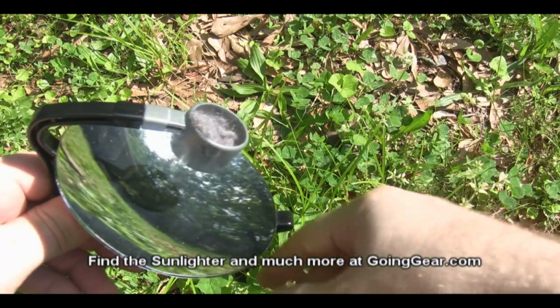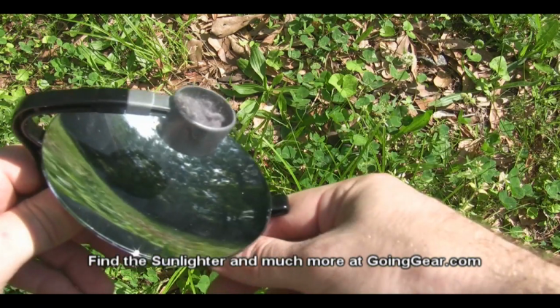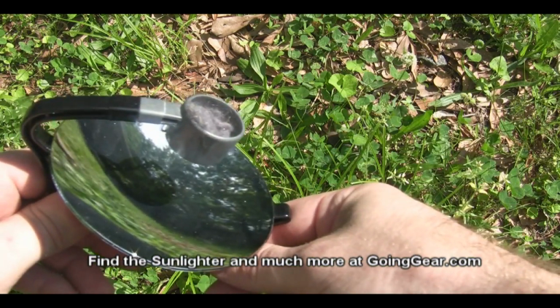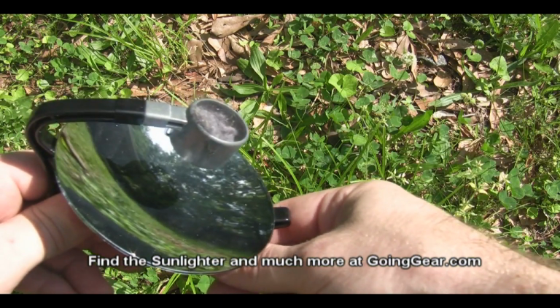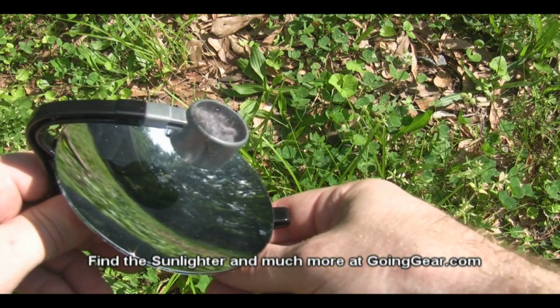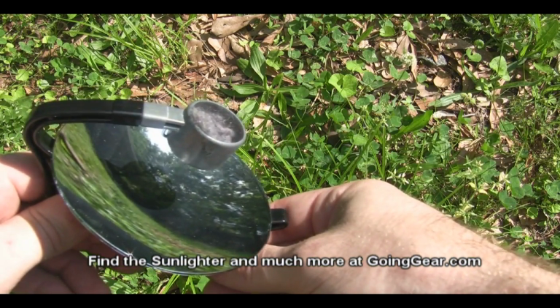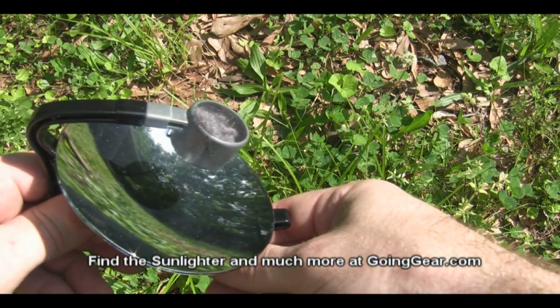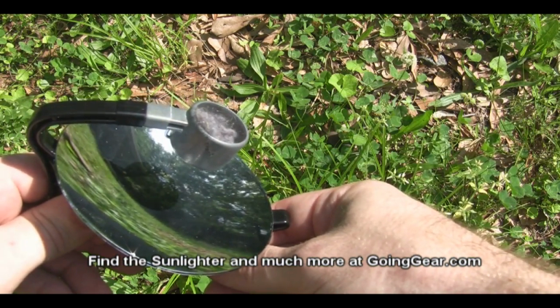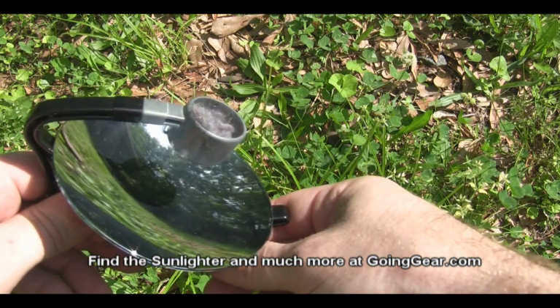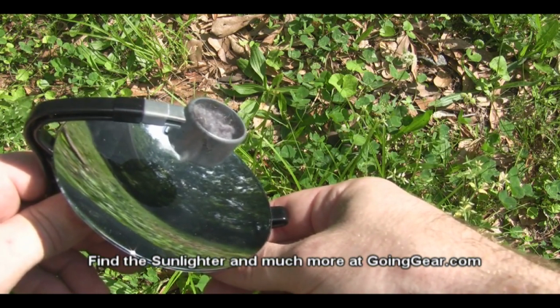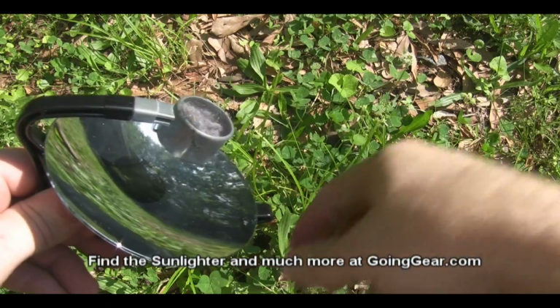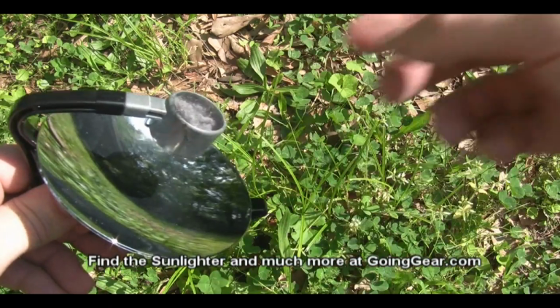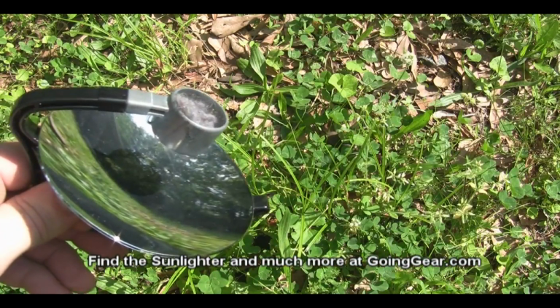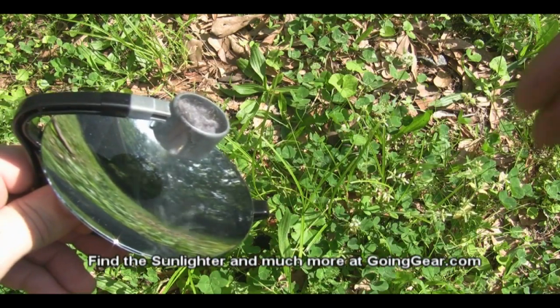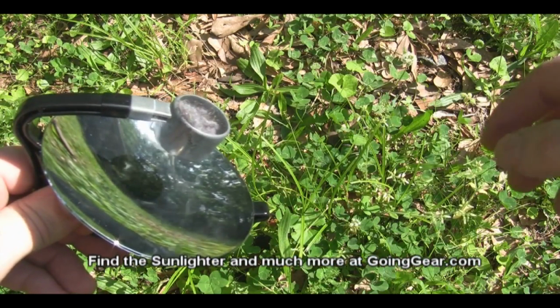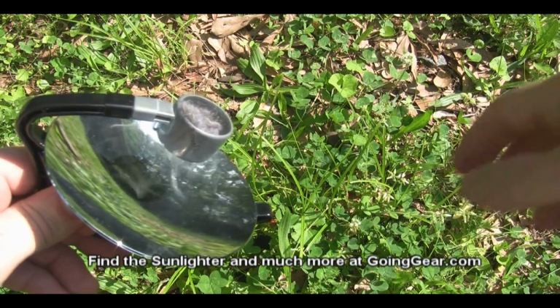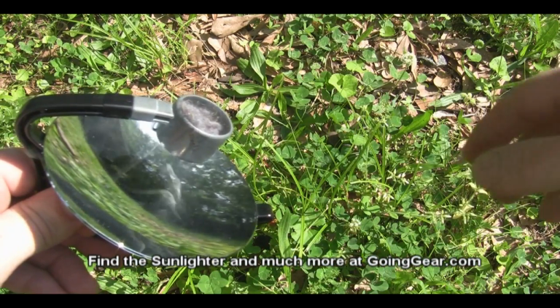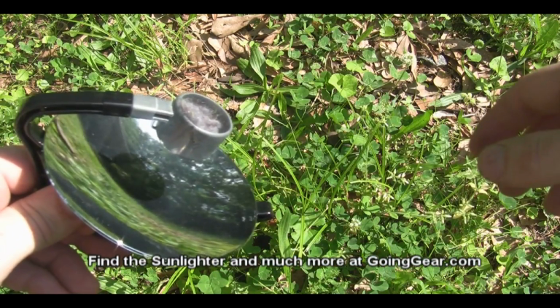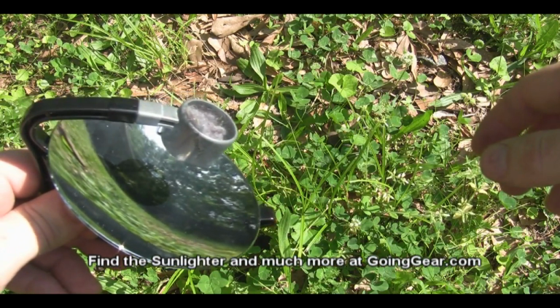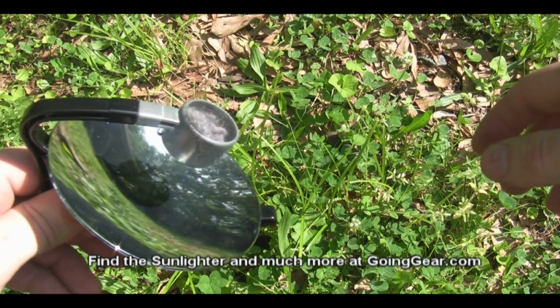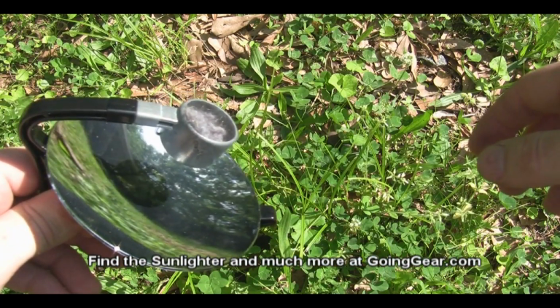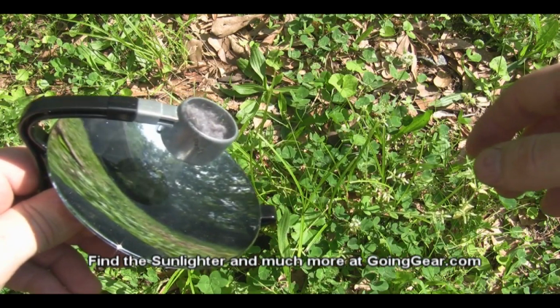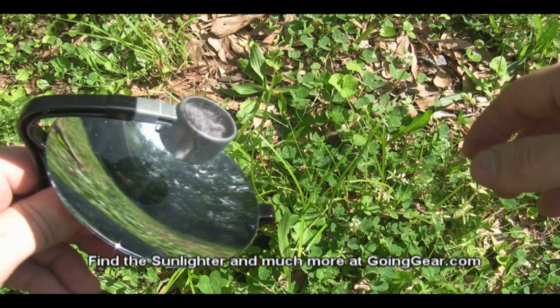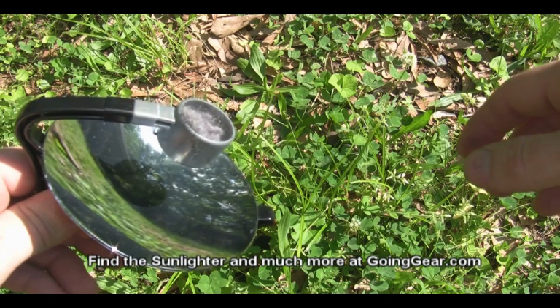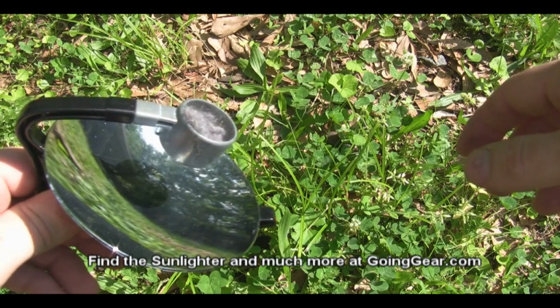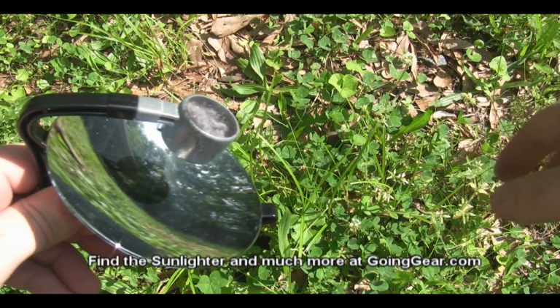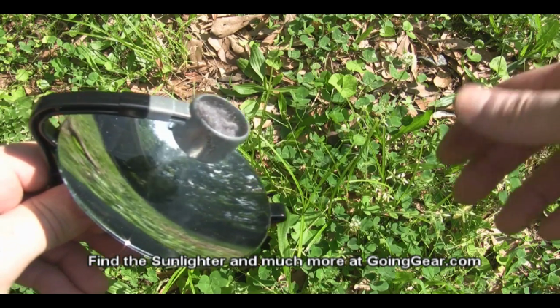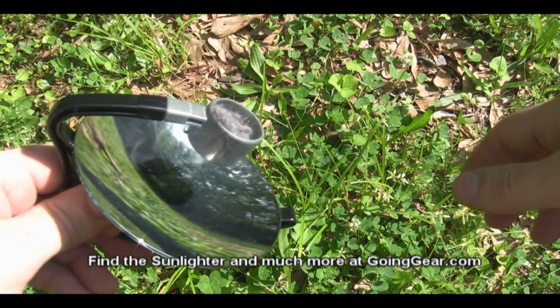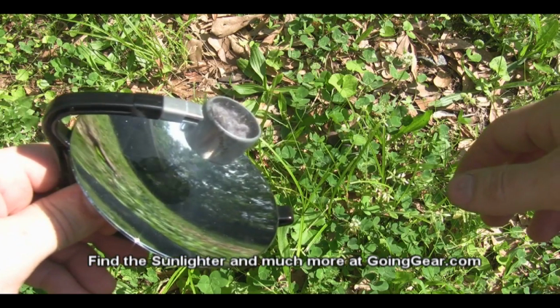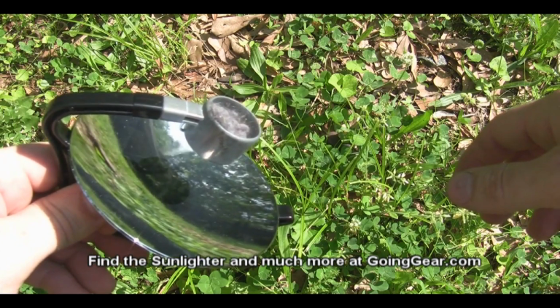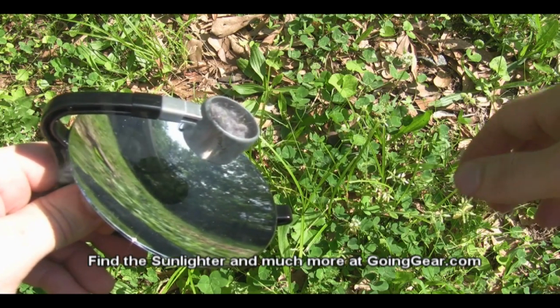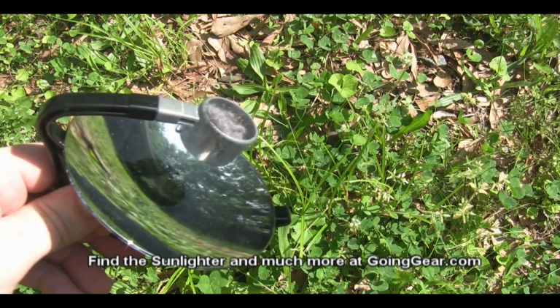You can light a lot of different things in here — petroleum jelly cotton balls, dryer lint, char cloth, things like that. That's it. I just wanted to show you the Sunlighter. If you have any questions, you can reach me in the comments or at goinggear.com.